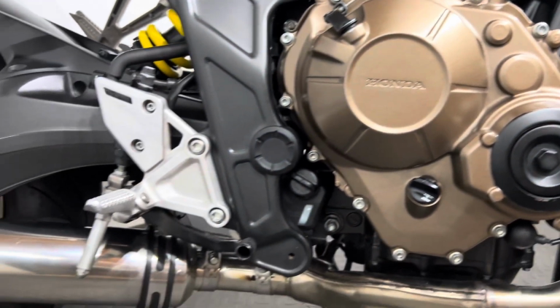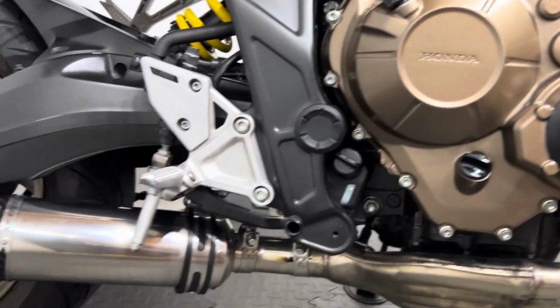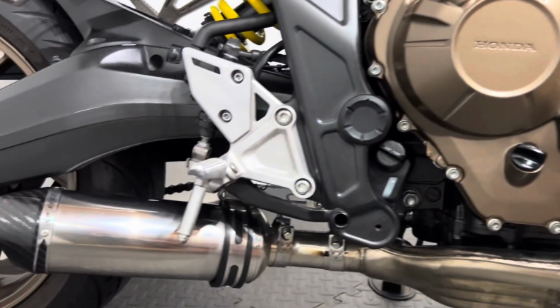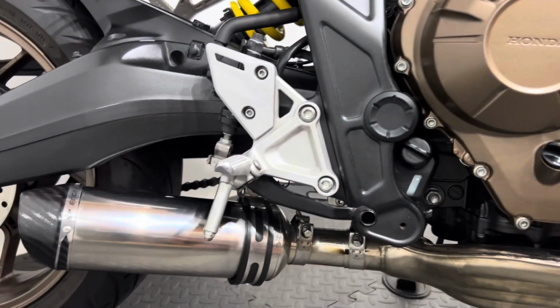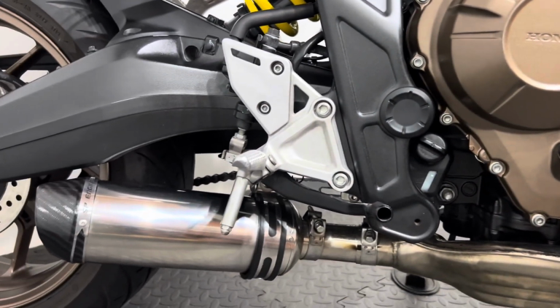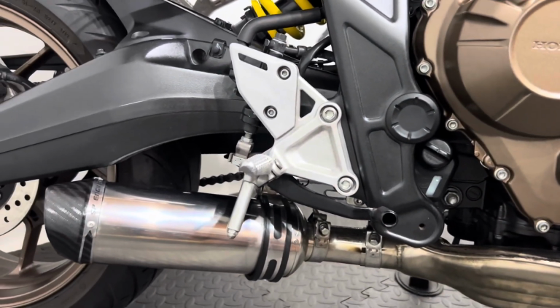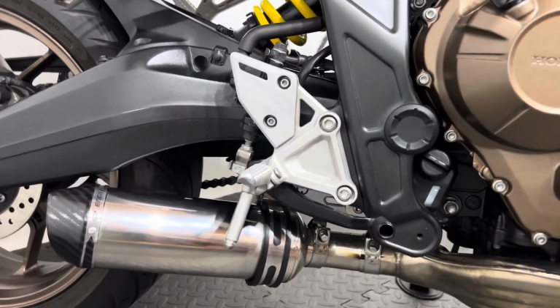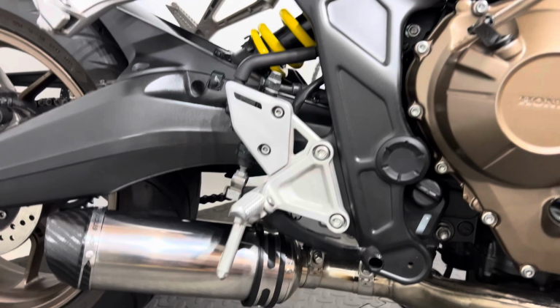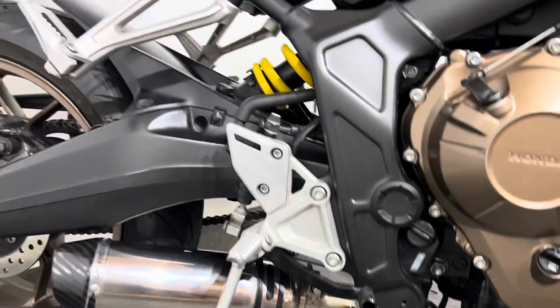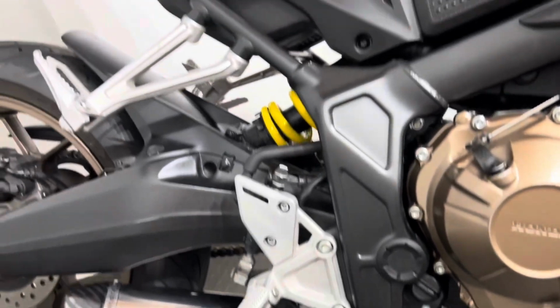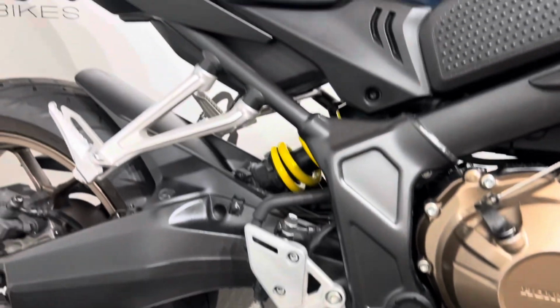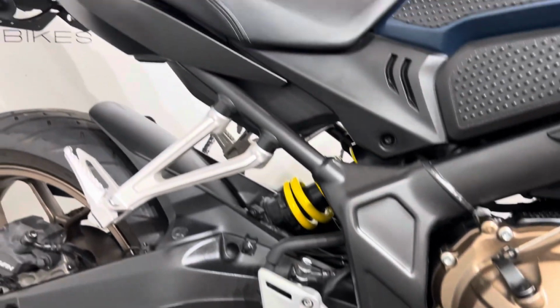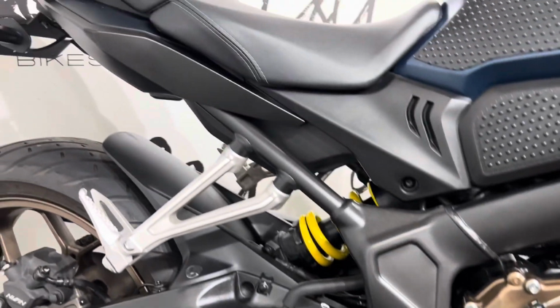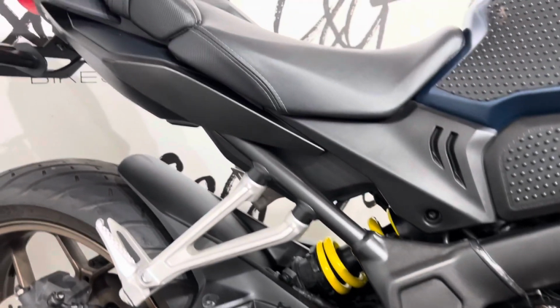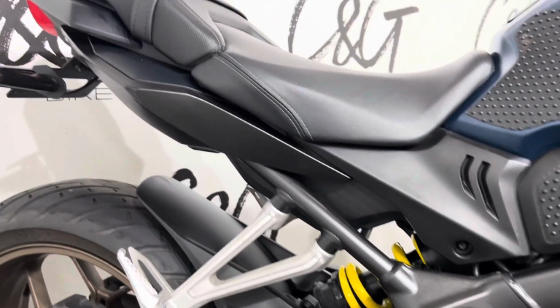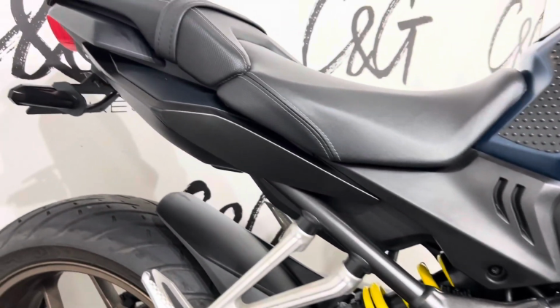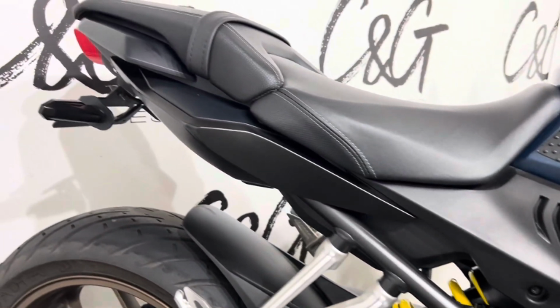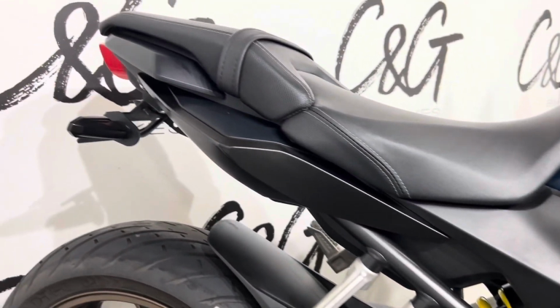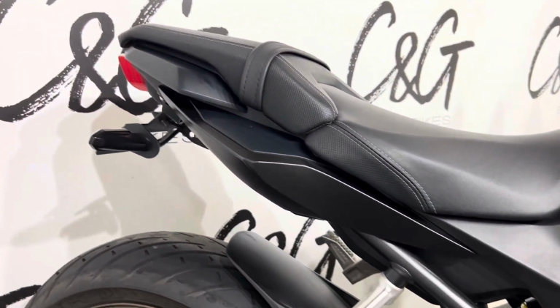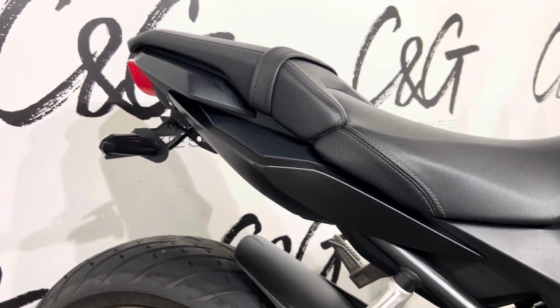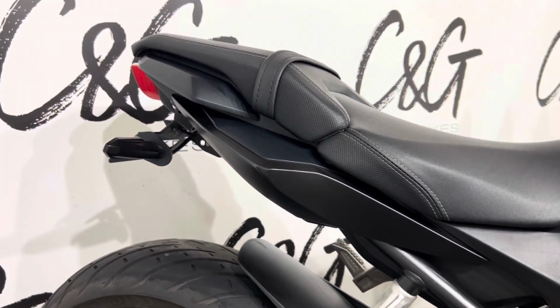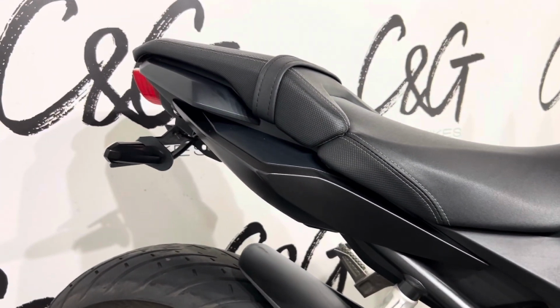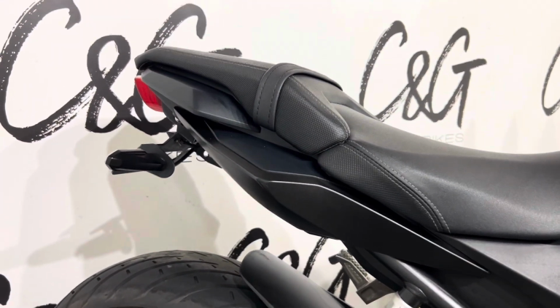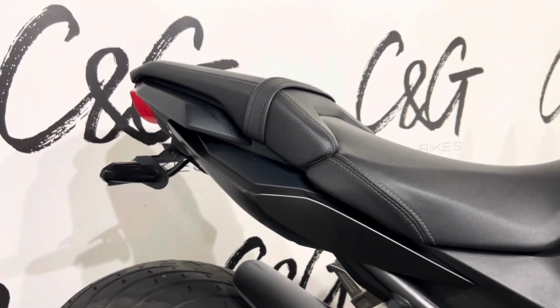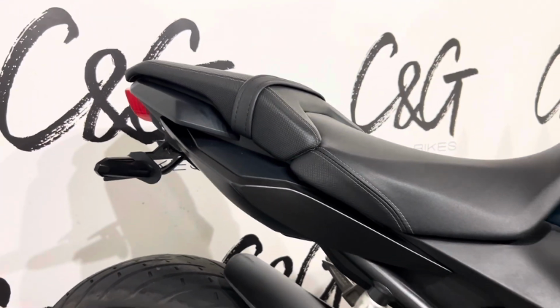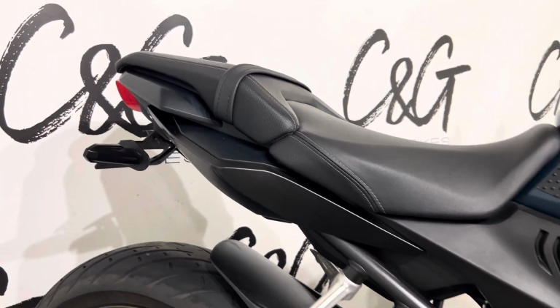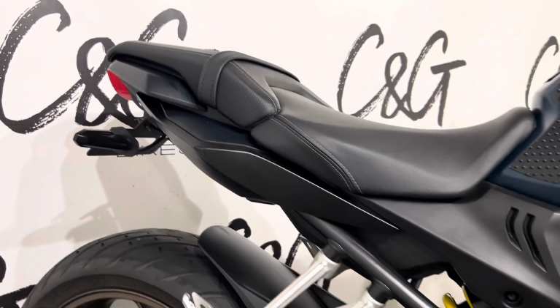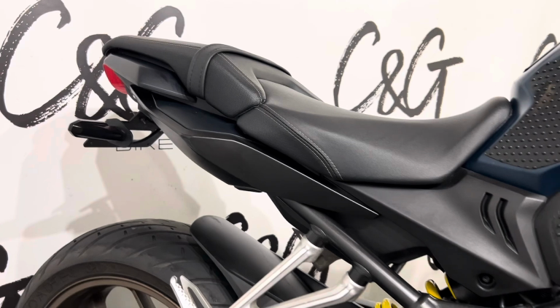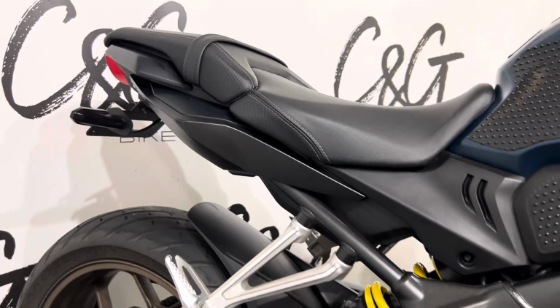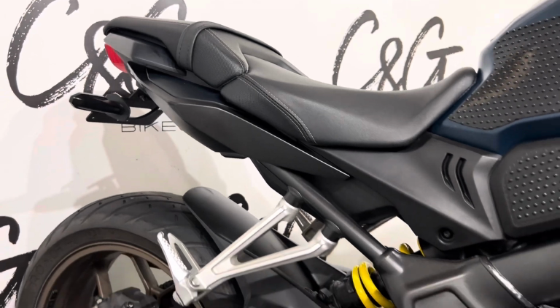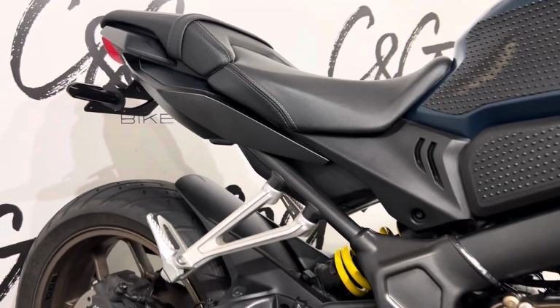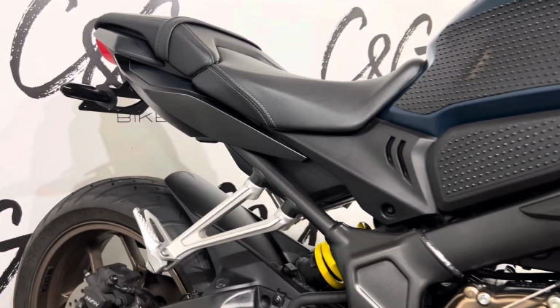You've got an upgraded exhaust system which sounds amazing. Heated grips as well as a tail tidy. And on this side, no other marks to note.